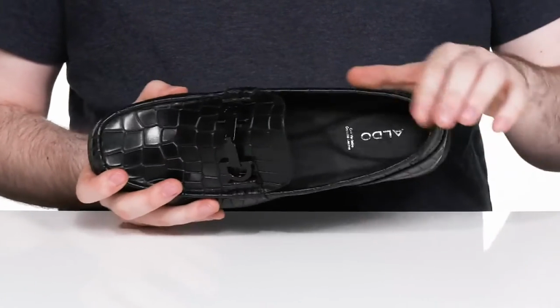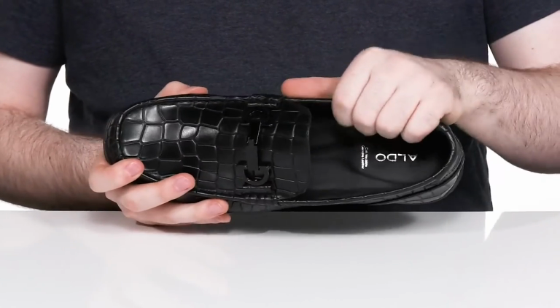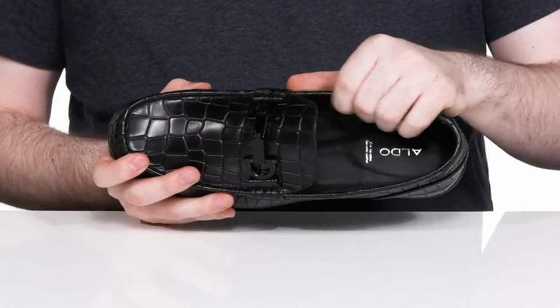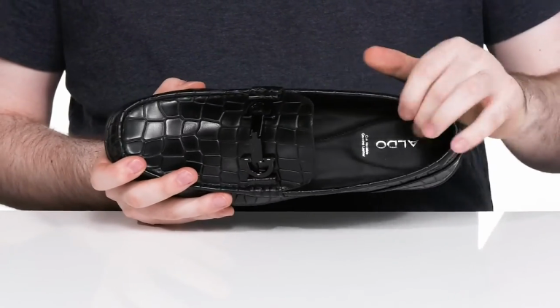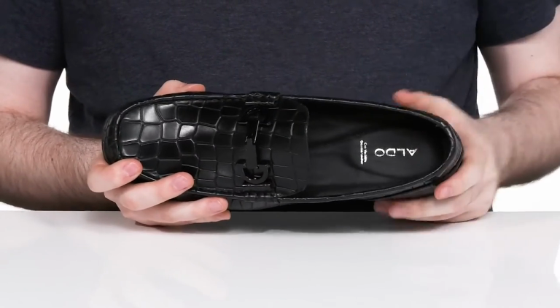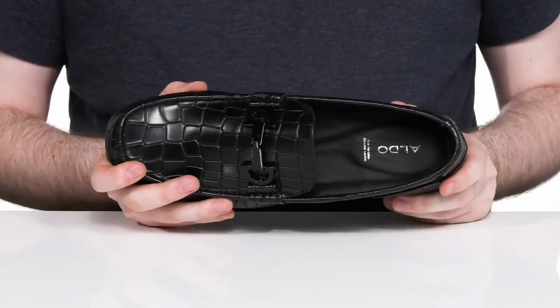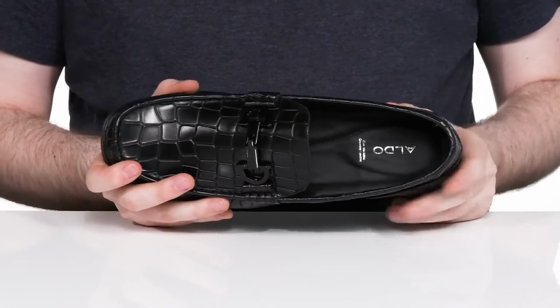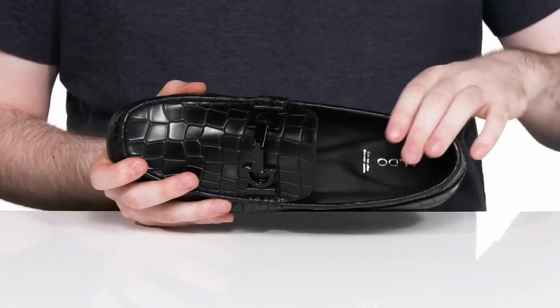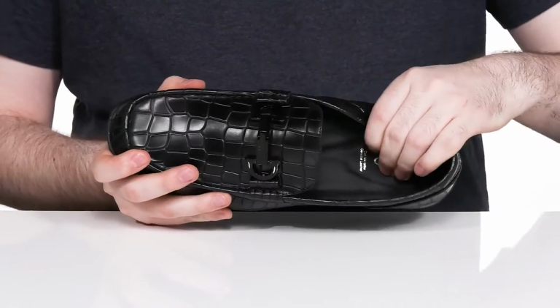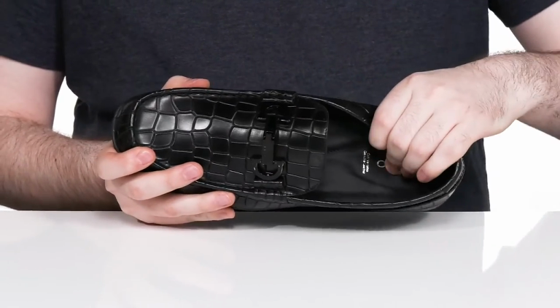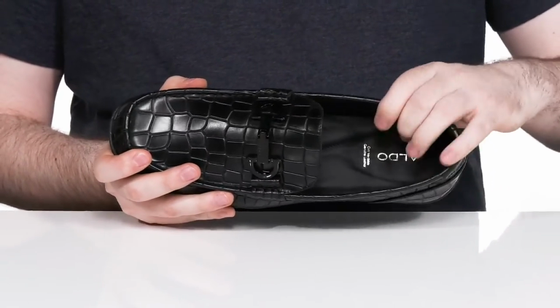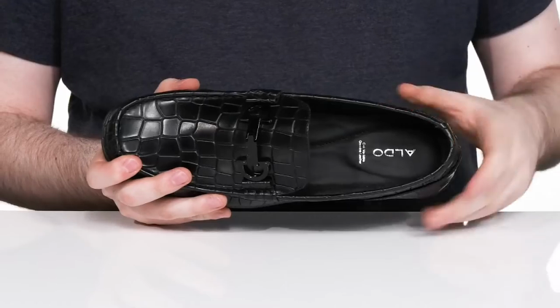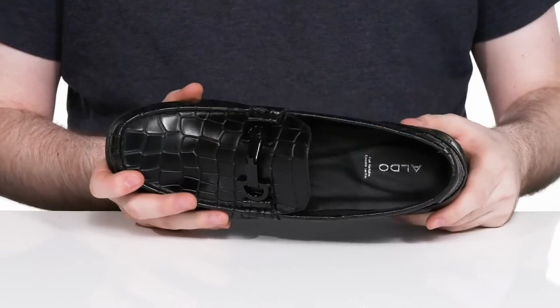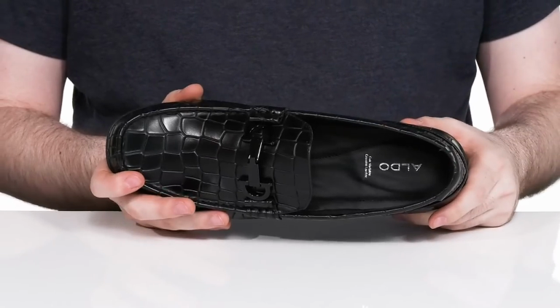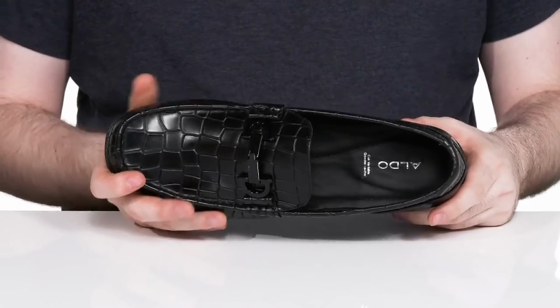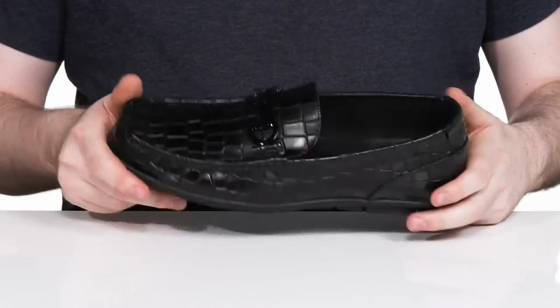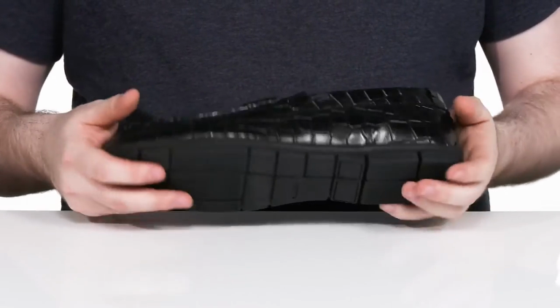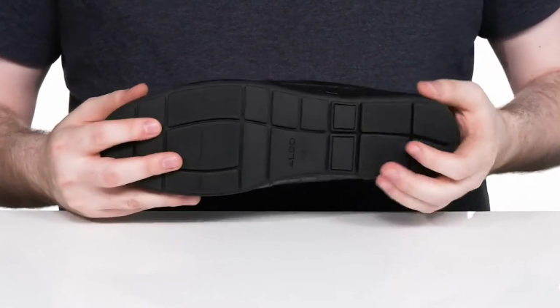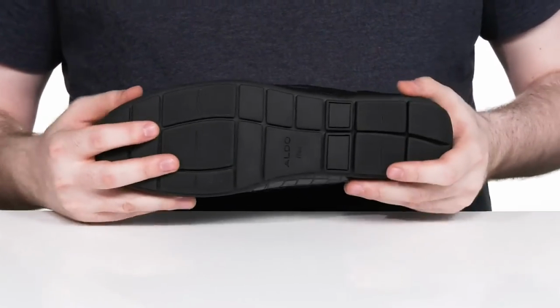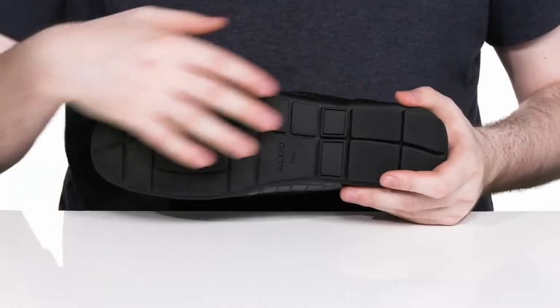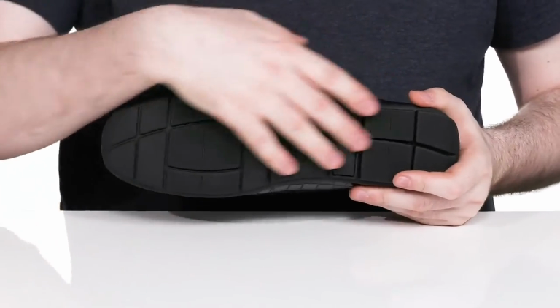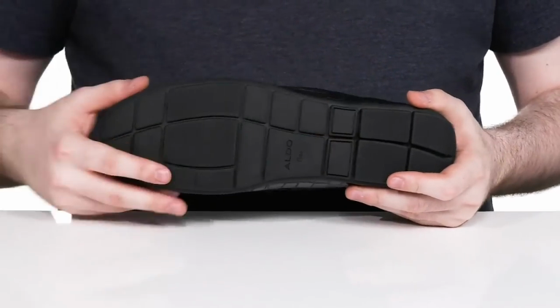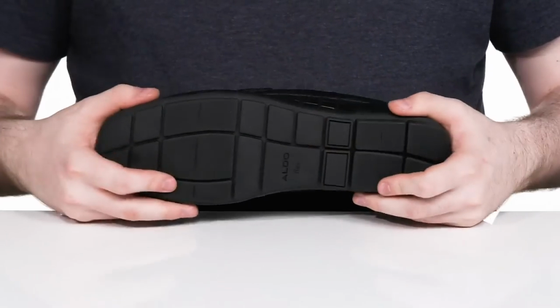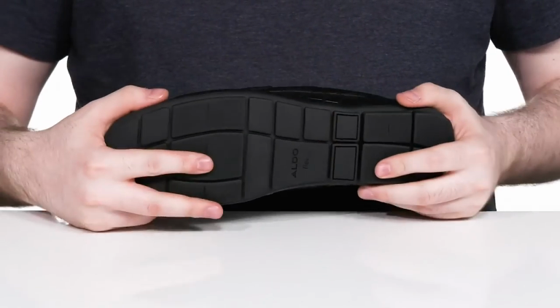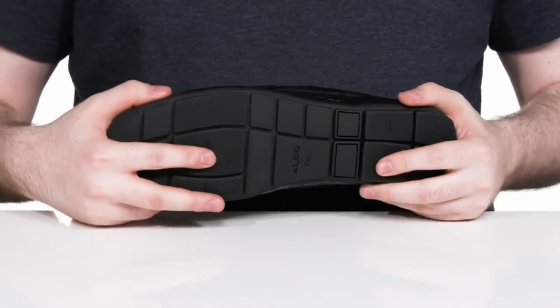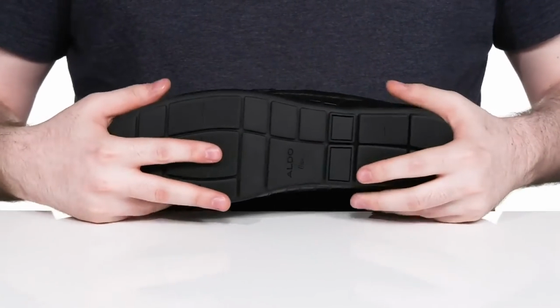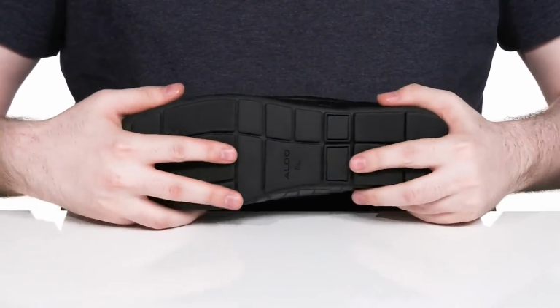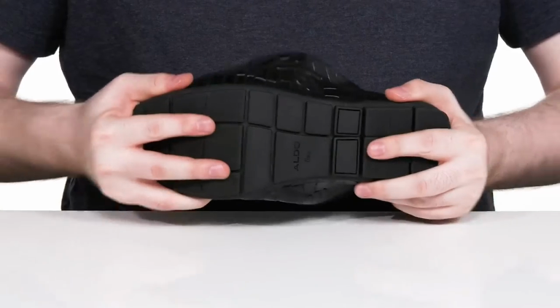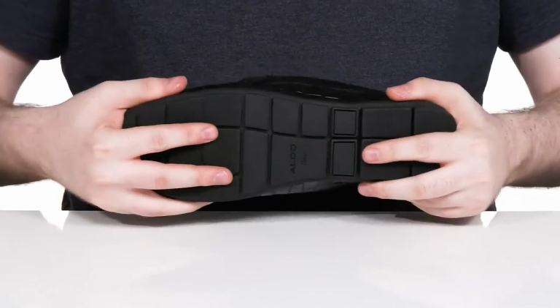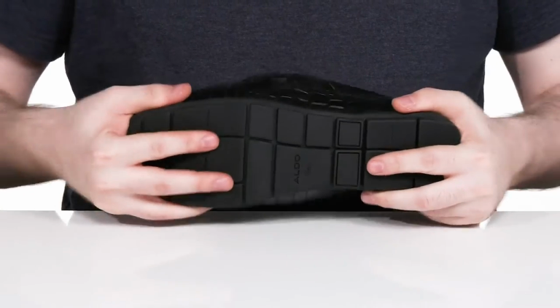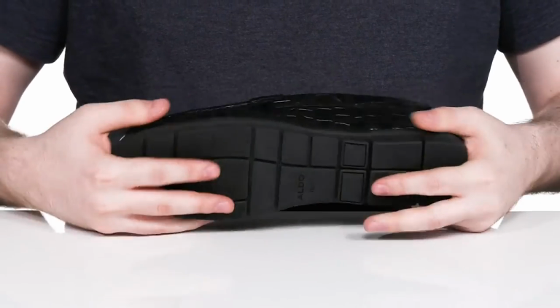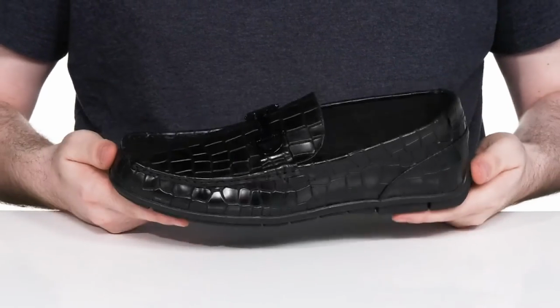The inside is made with textile to keep it breathable and there's a cushion foam footbed for support underfoot. The outsole is made with grippy synthetic that has lots of support and it uses plenty of flex throughout.